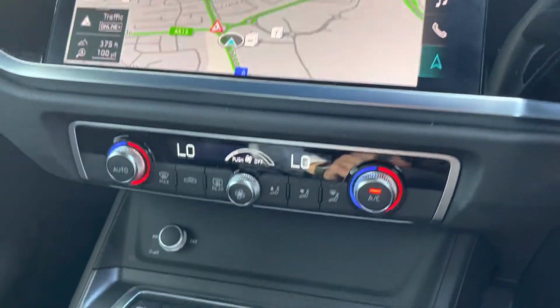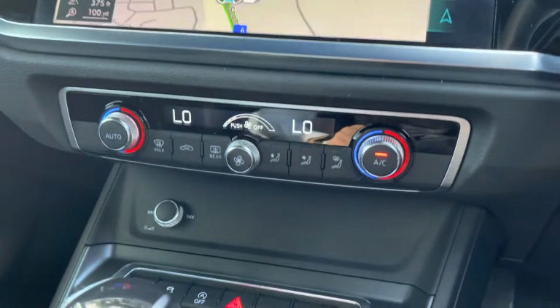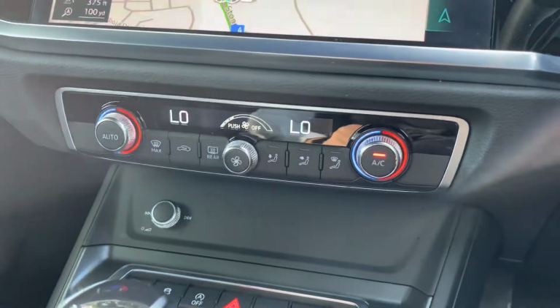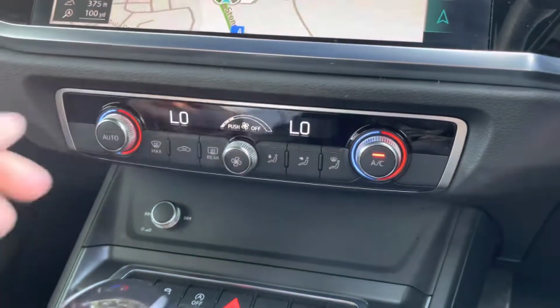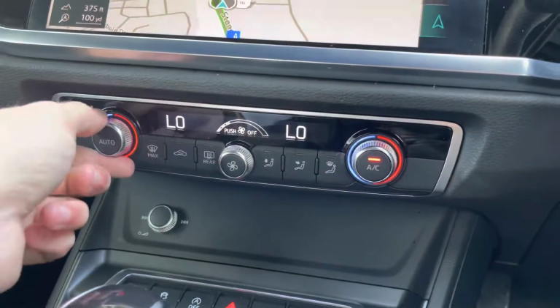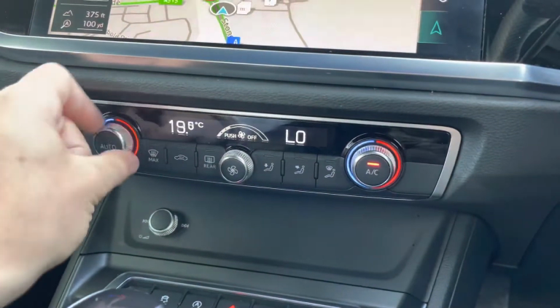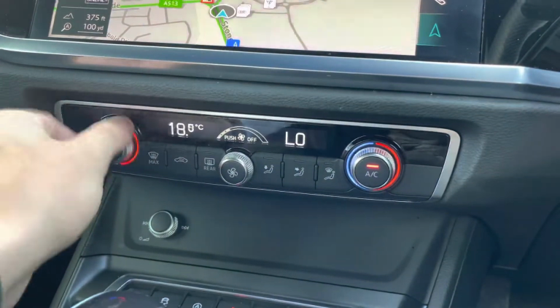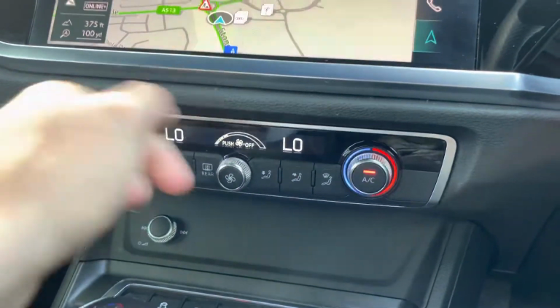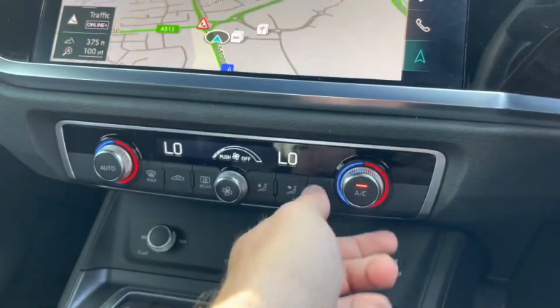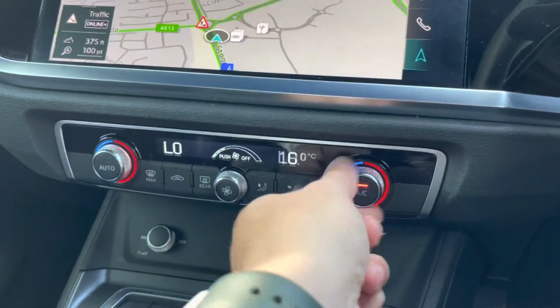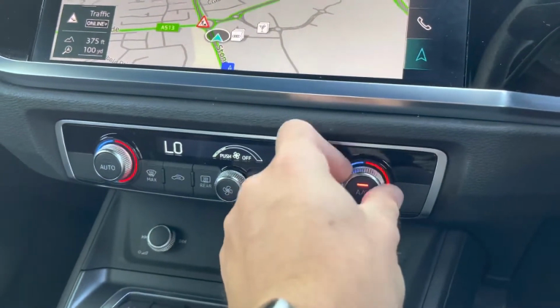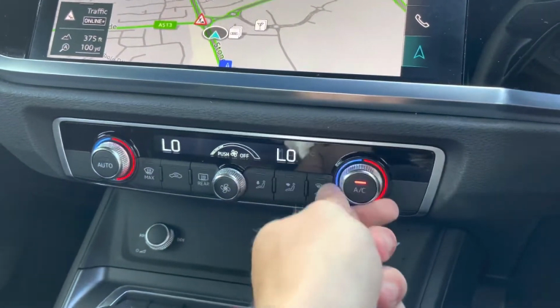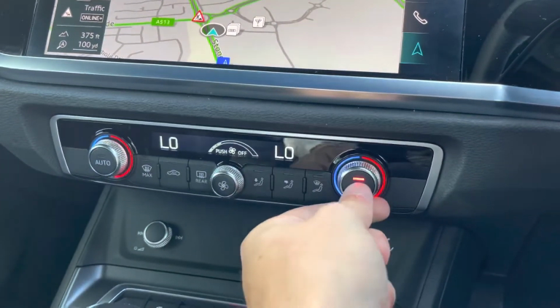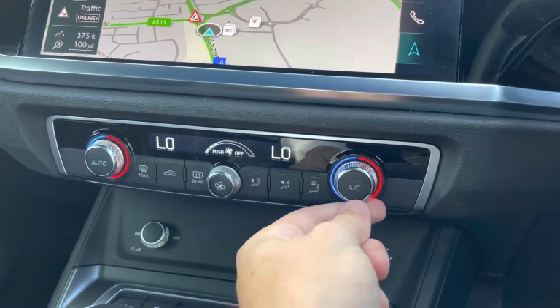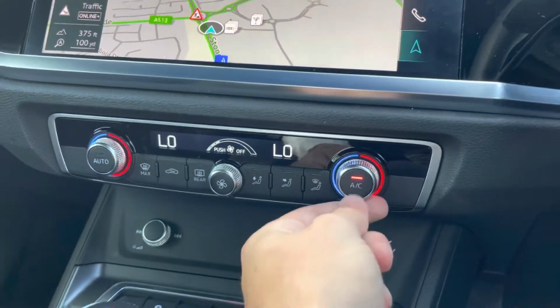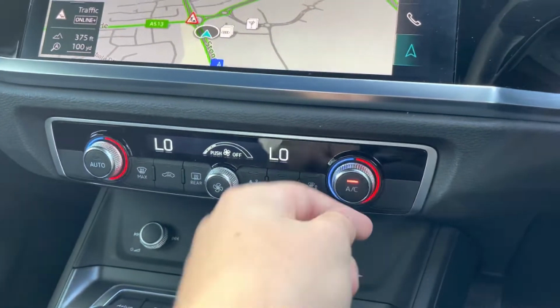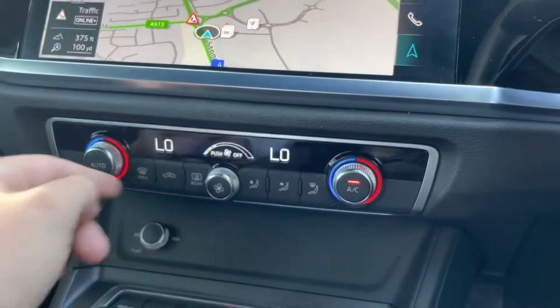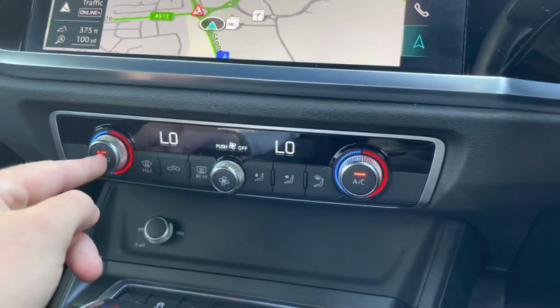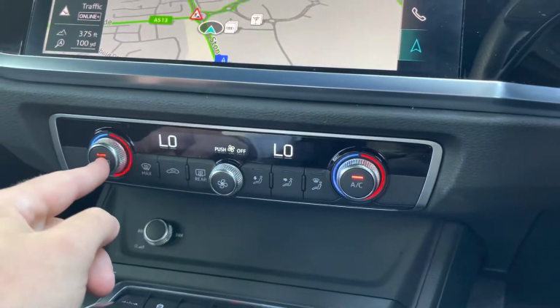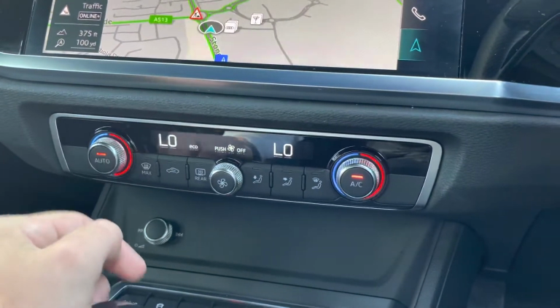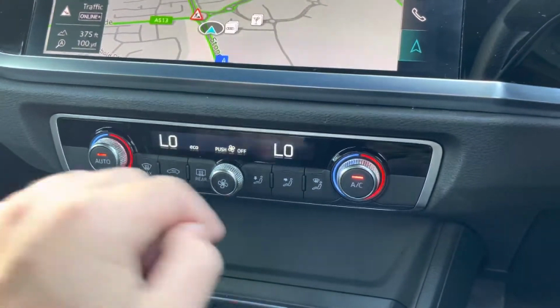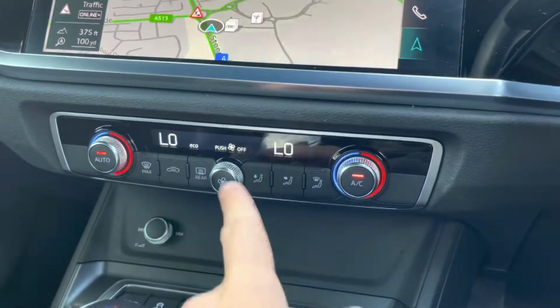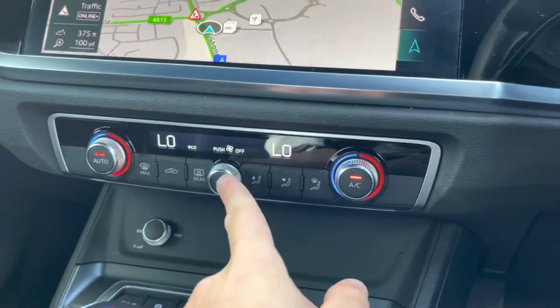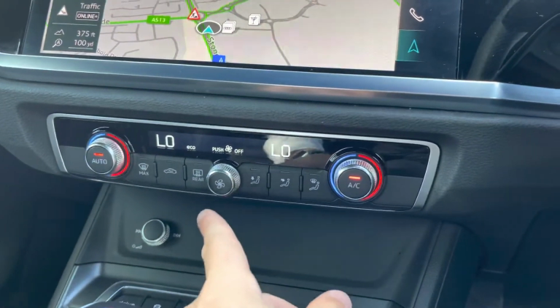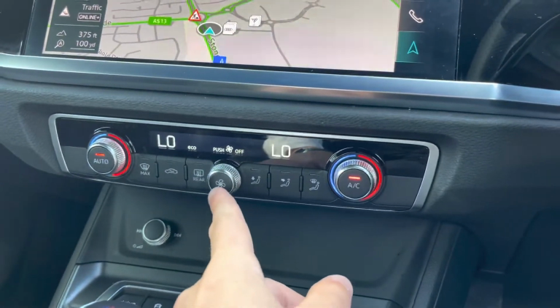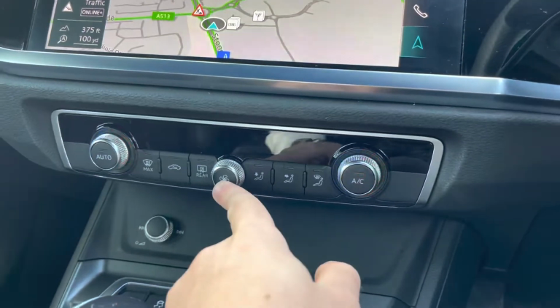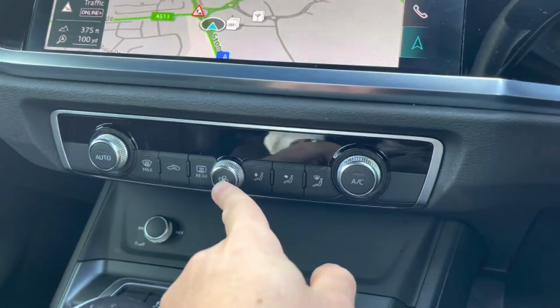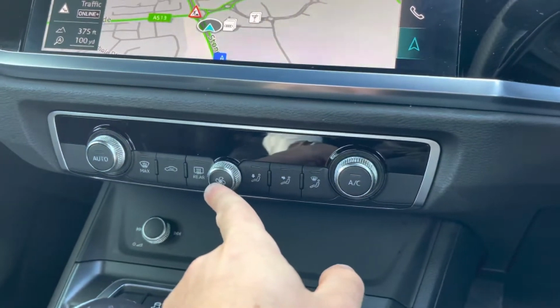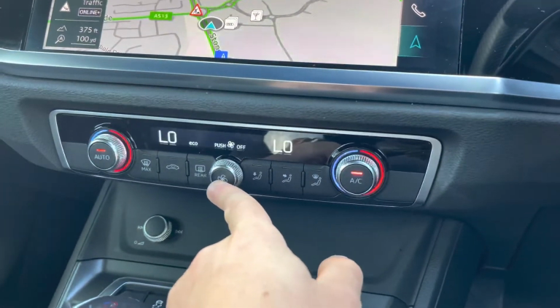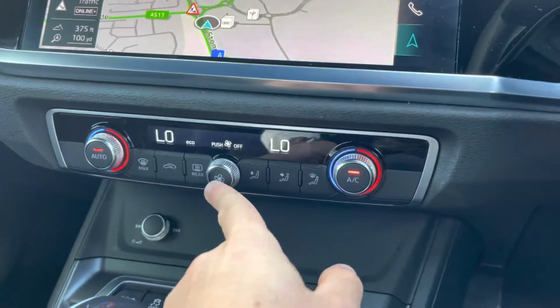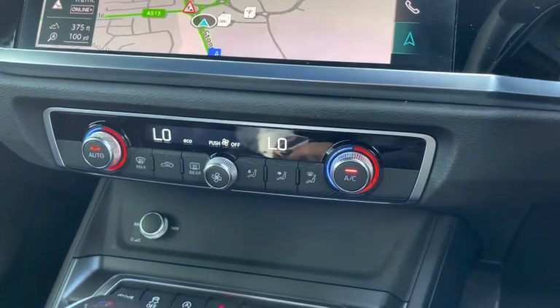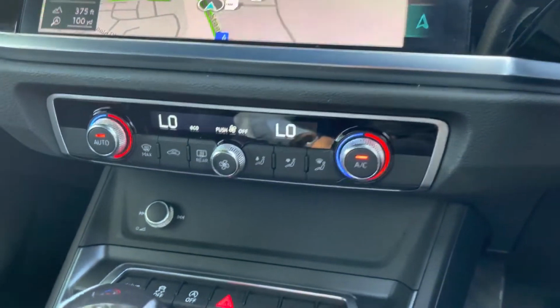Below that, we have the dual zone climate control. This is easily adjustable — you can simply turn the nozzles right or left to adjust the temperature, and press the middle button to turn the AC off and on.